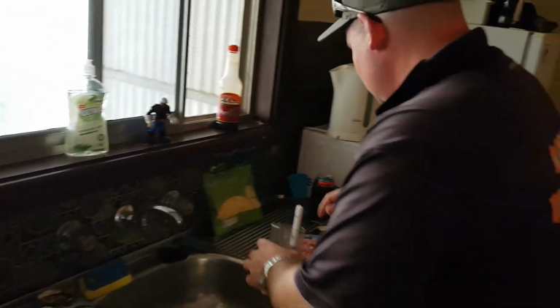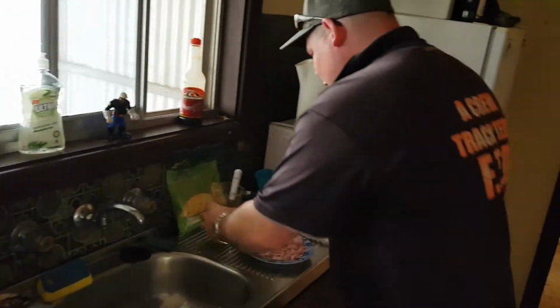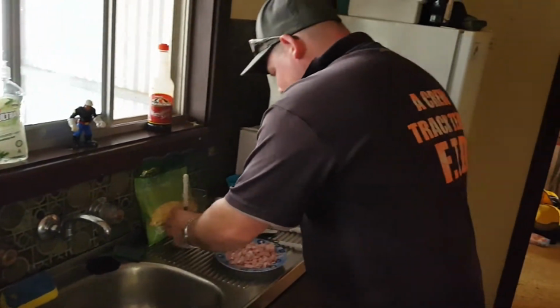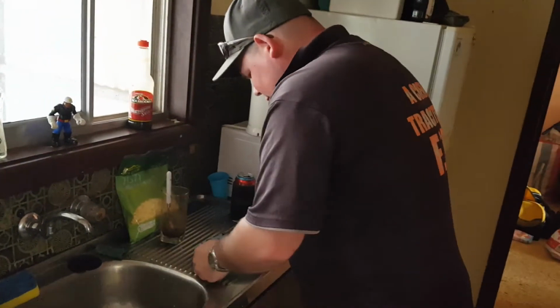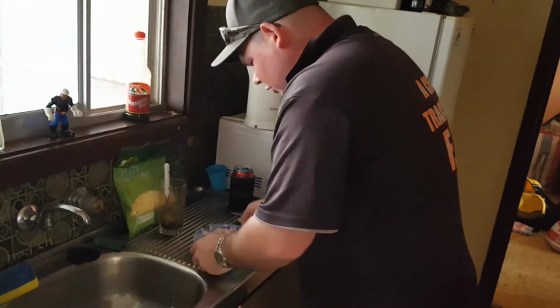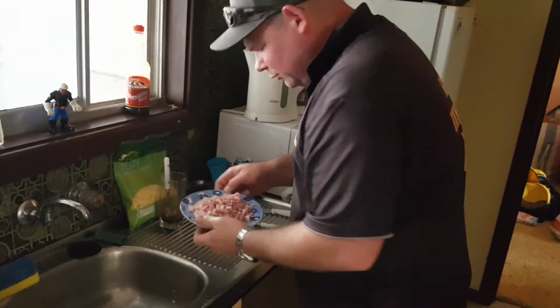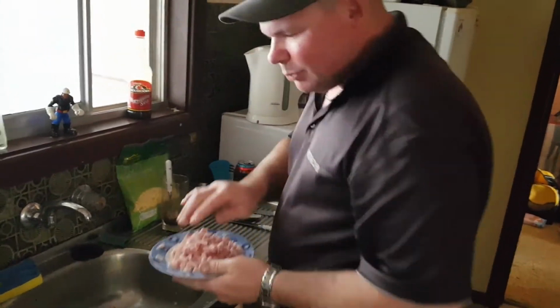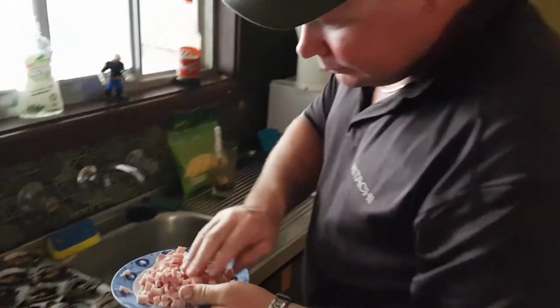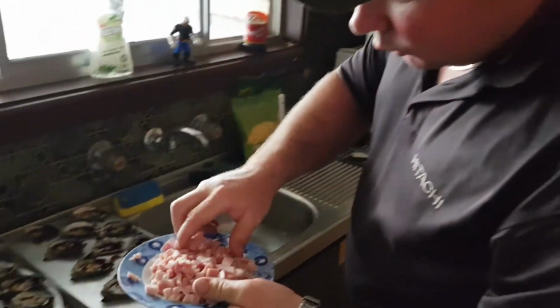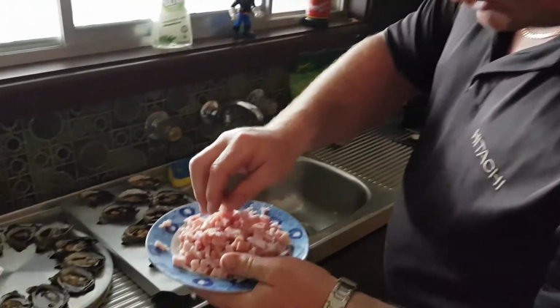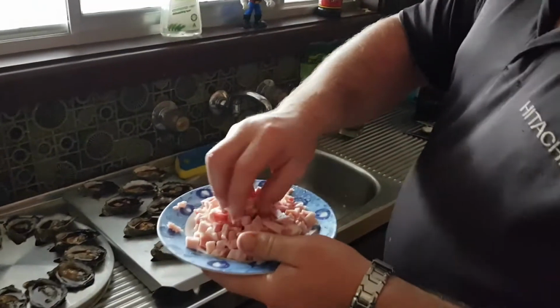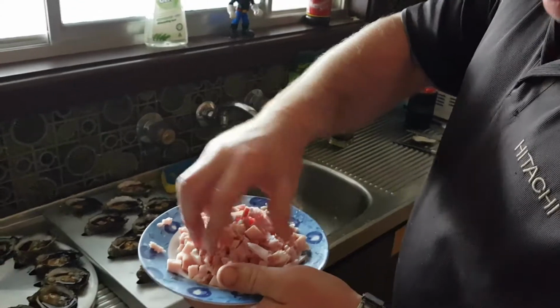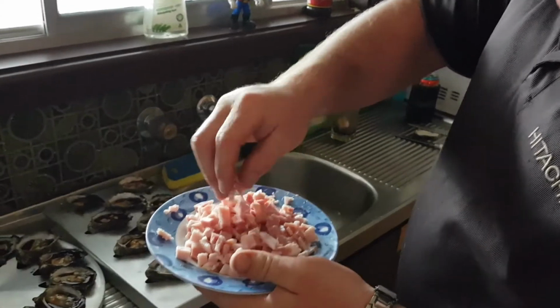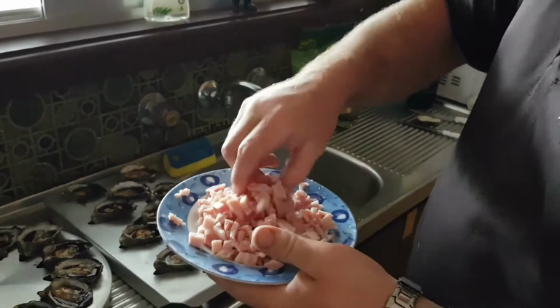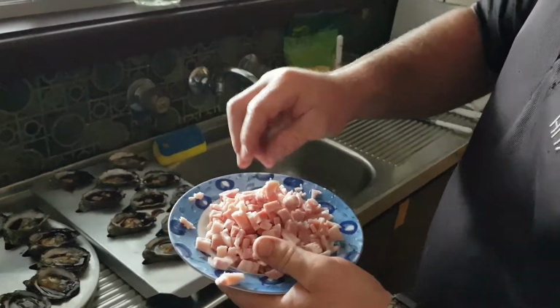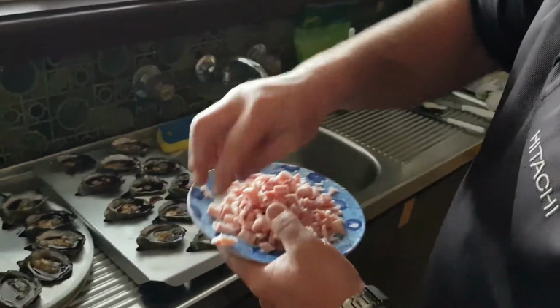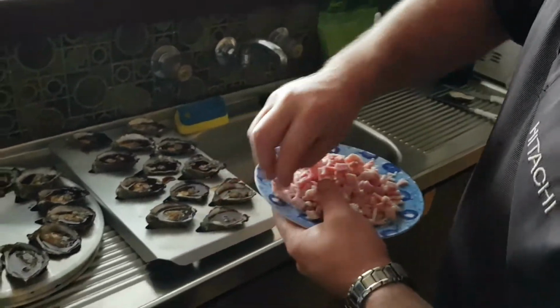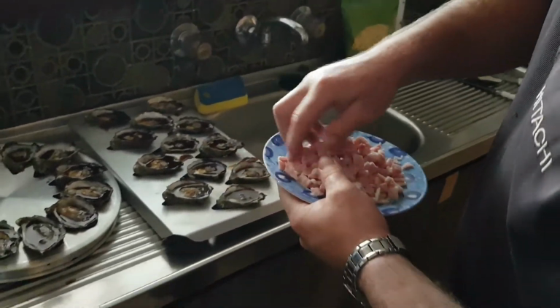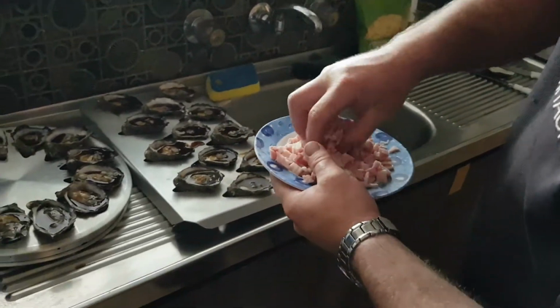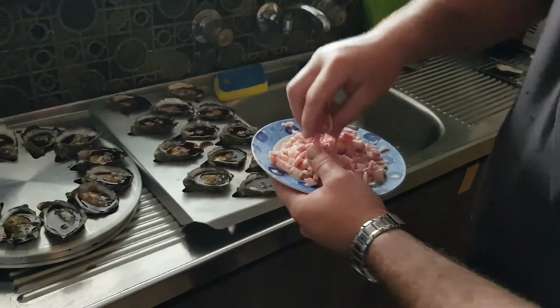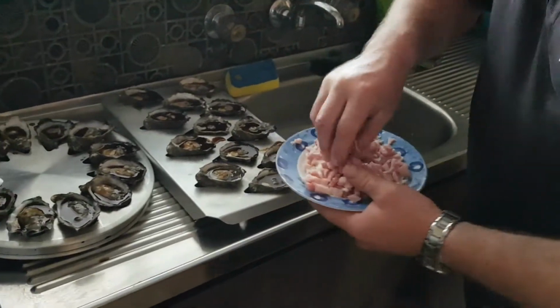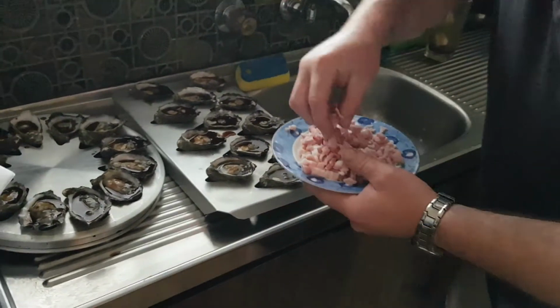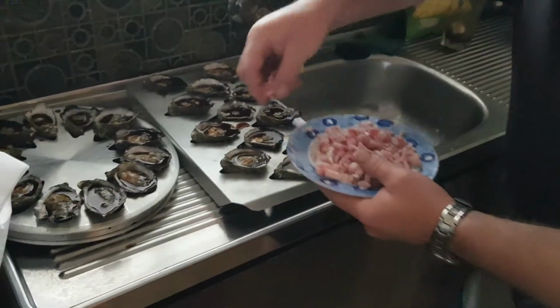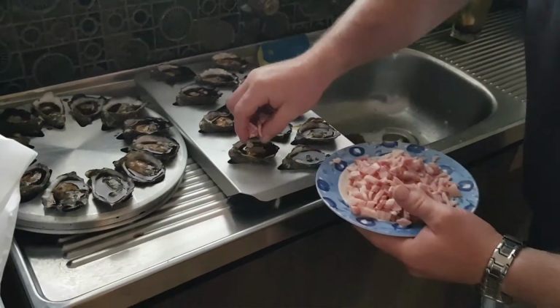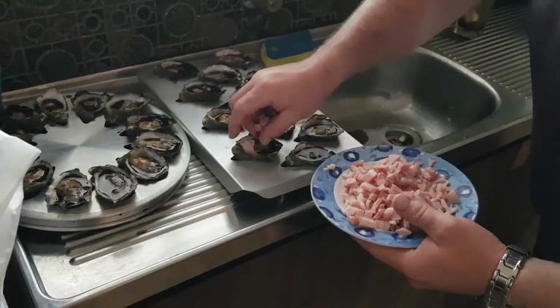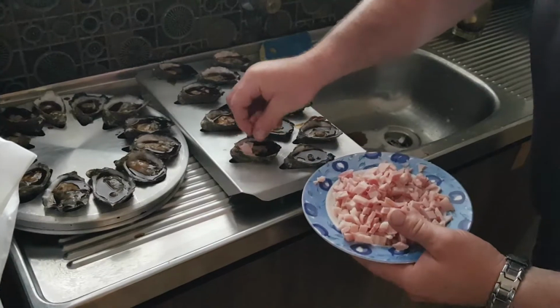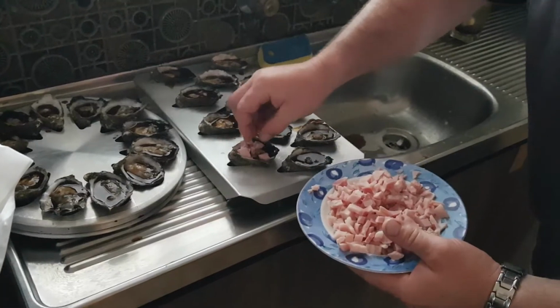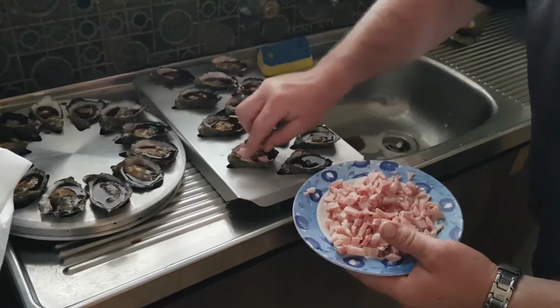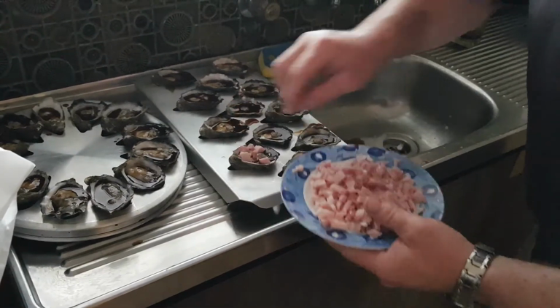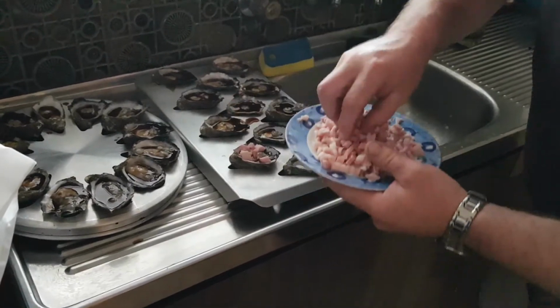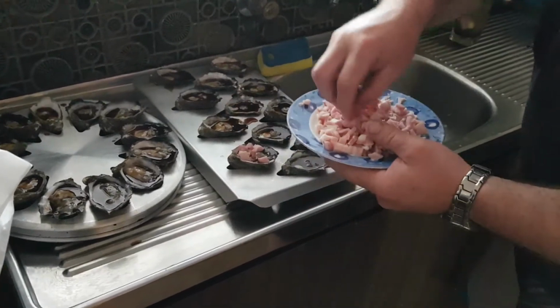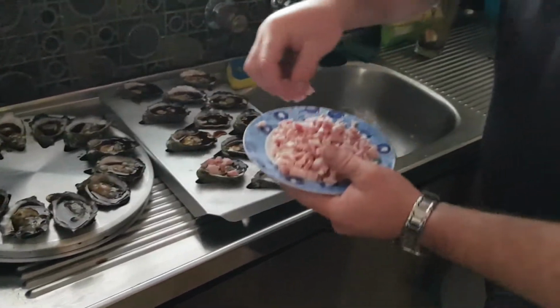Alright guys, next step is diced bacon. I've already gone ahead and pre-diced this one up. Just fill them up — as much as you like. We like ours pretty meaty.